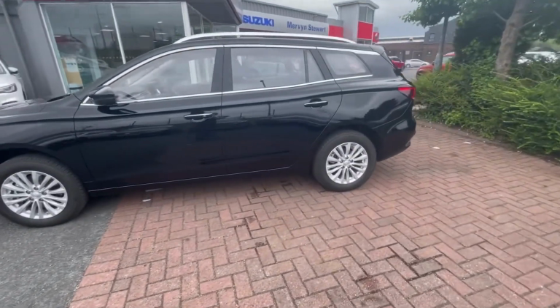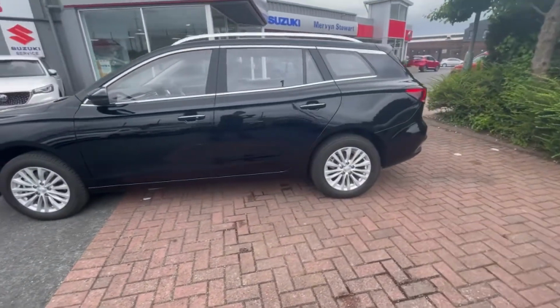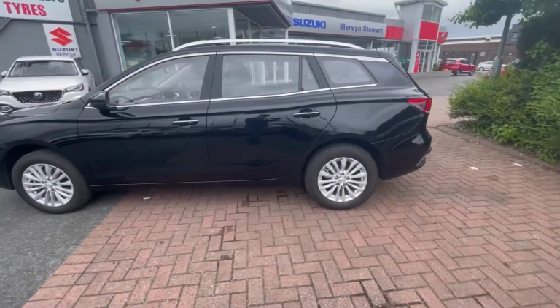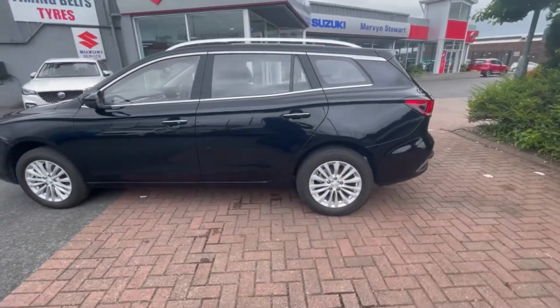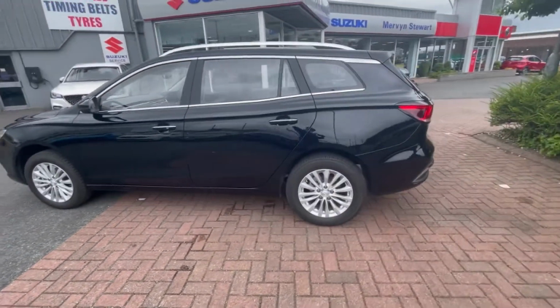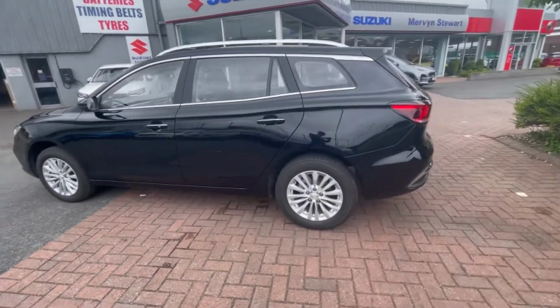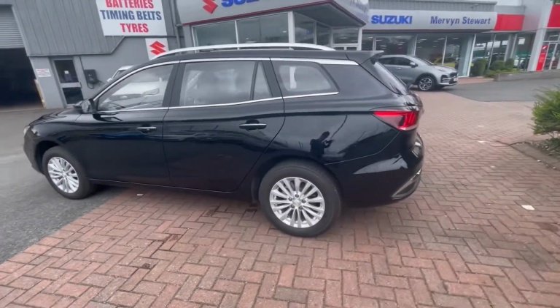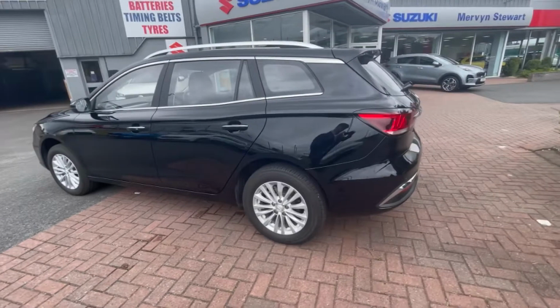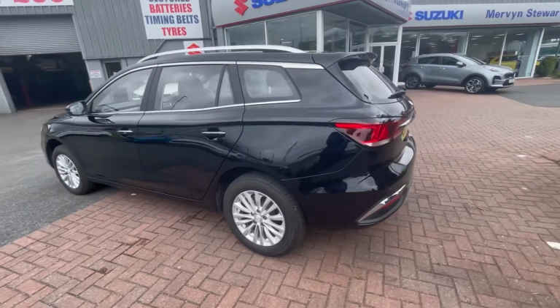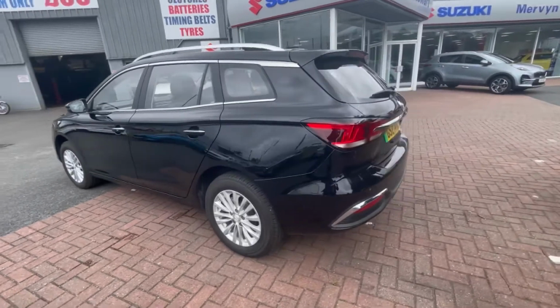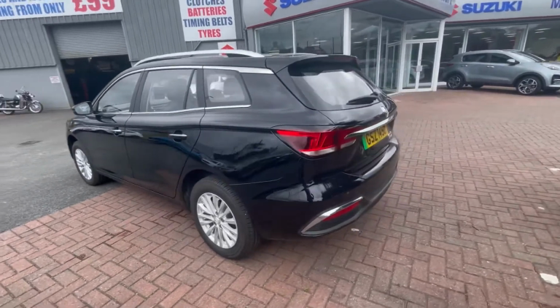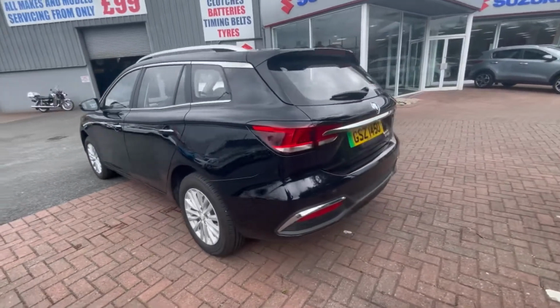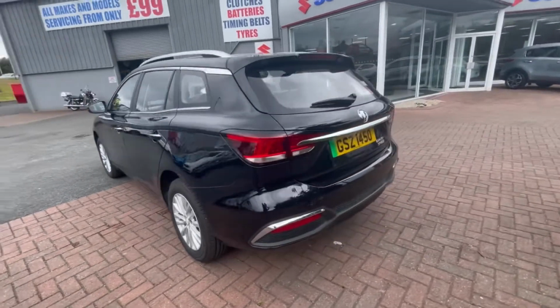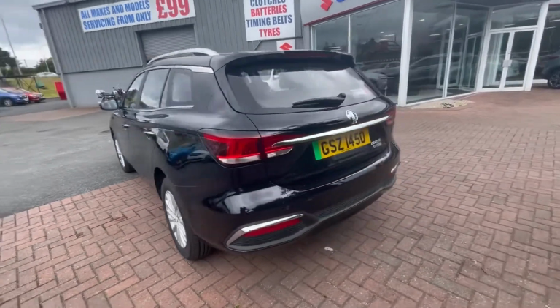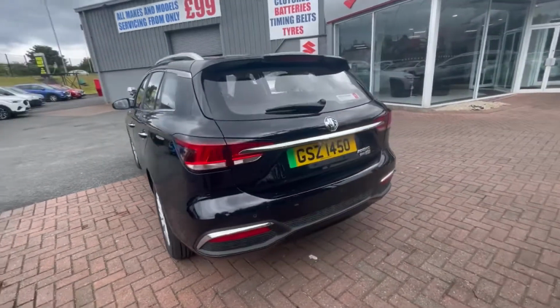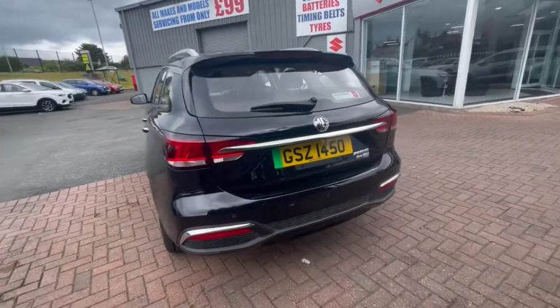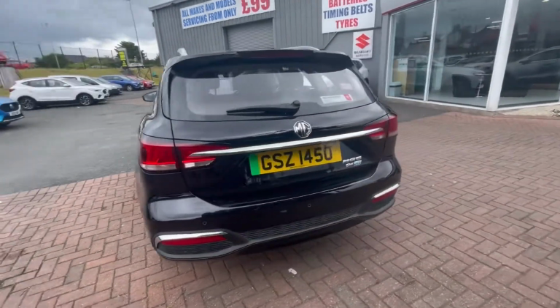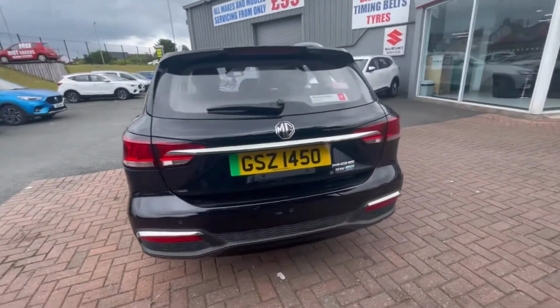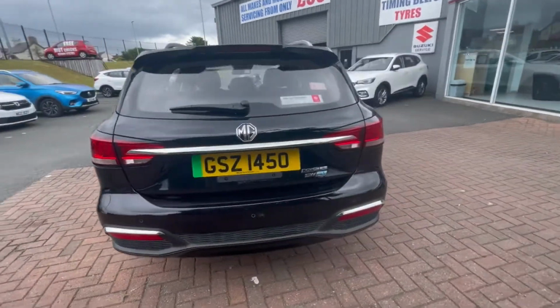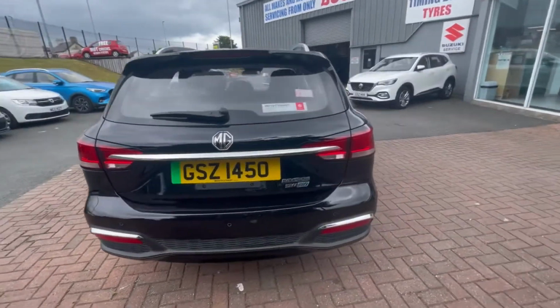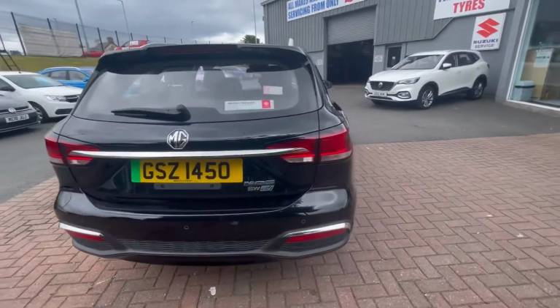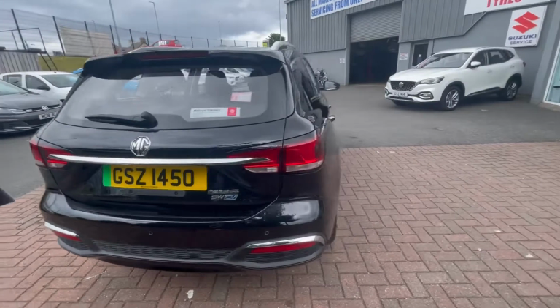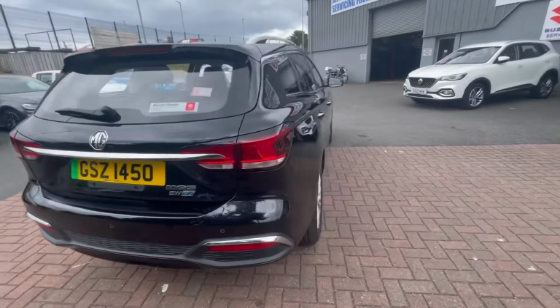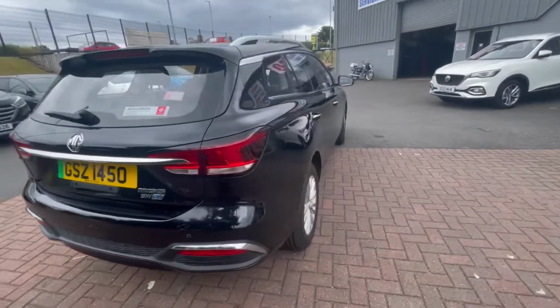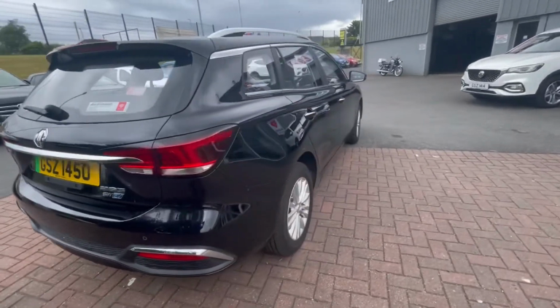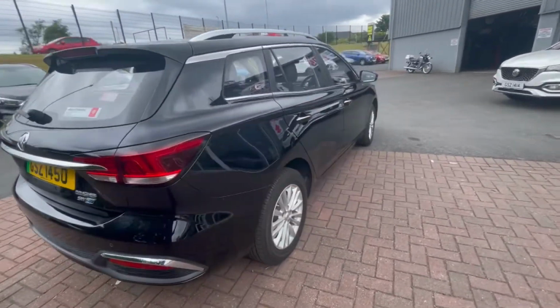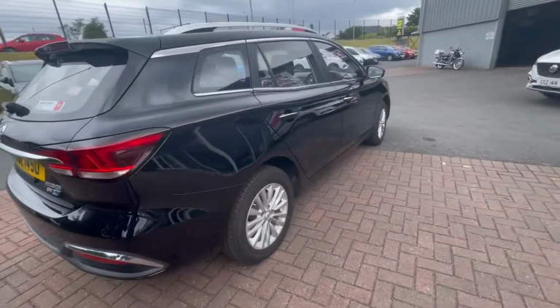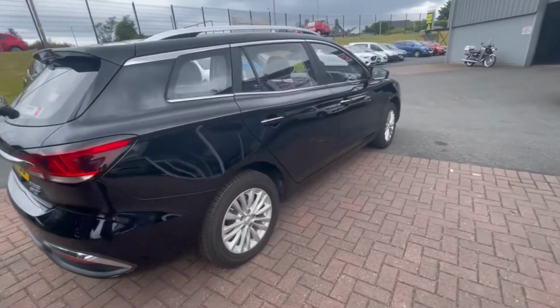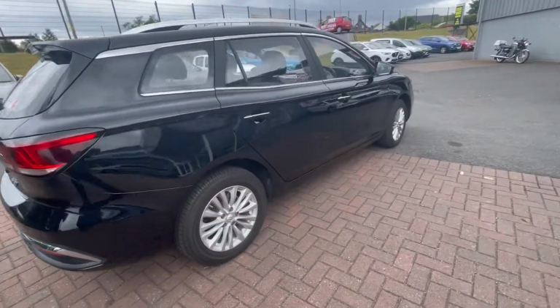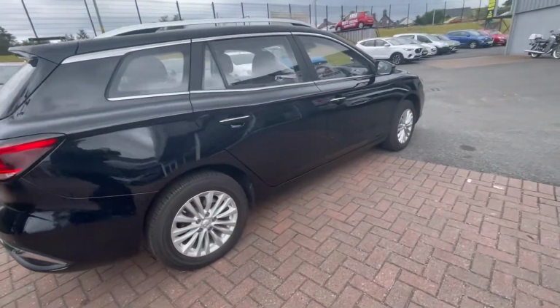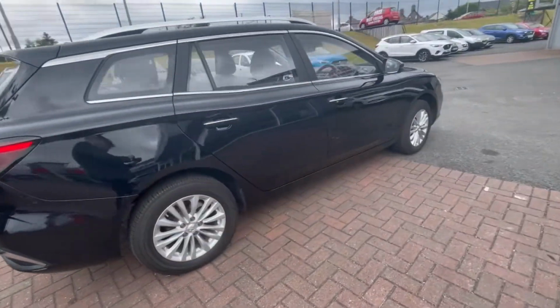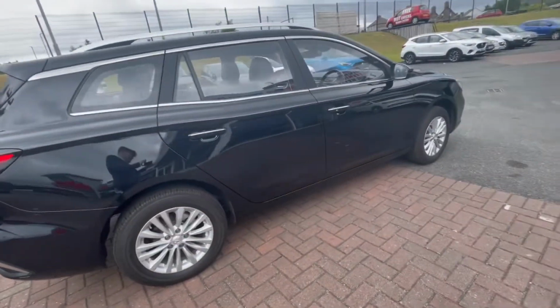There are also many features on this car including a 75kg roof rail, an 8-inch colour touchscreen with Bluetooth connectivity and Apple CarPlay, plus many more. If you'd like to inquire about this car, you can contact us on 0891 272 701.